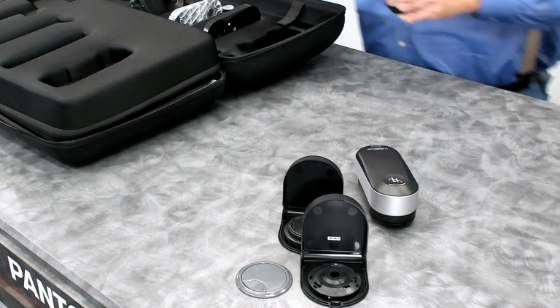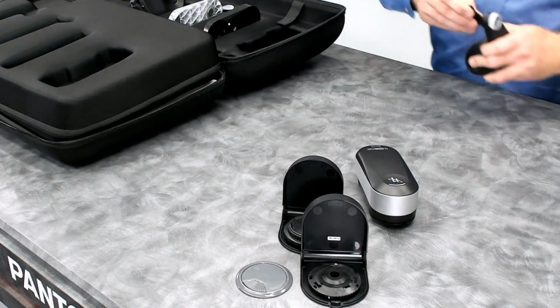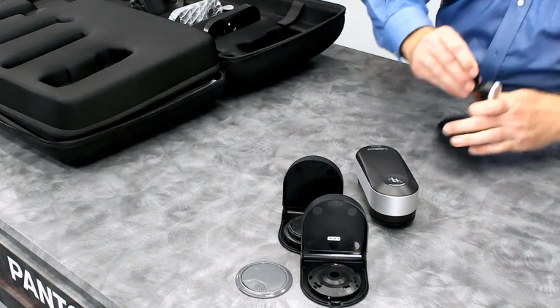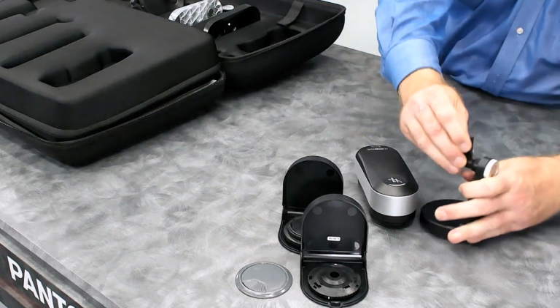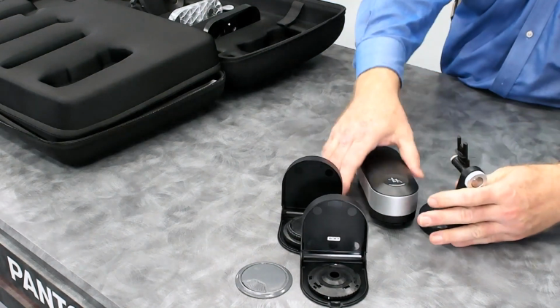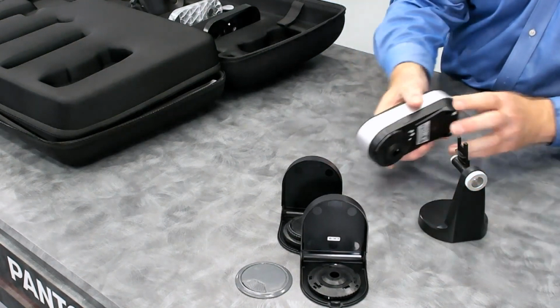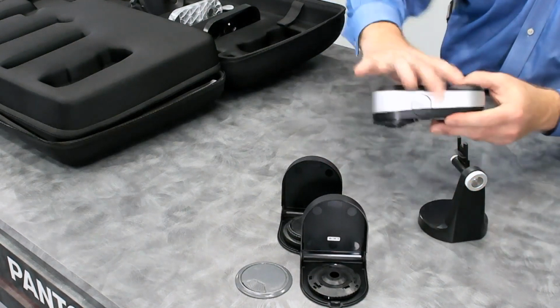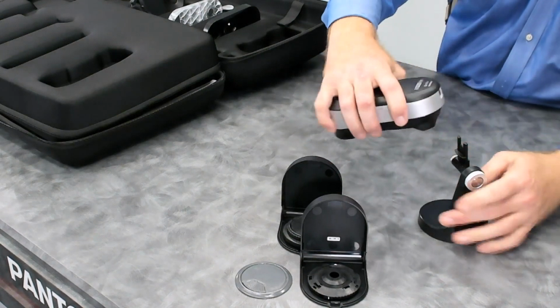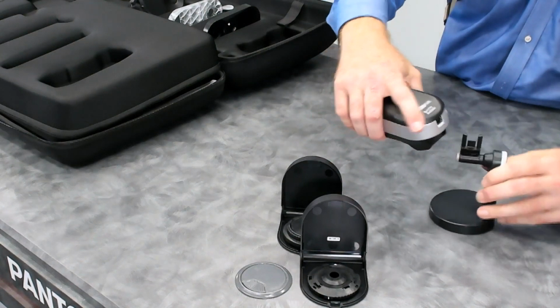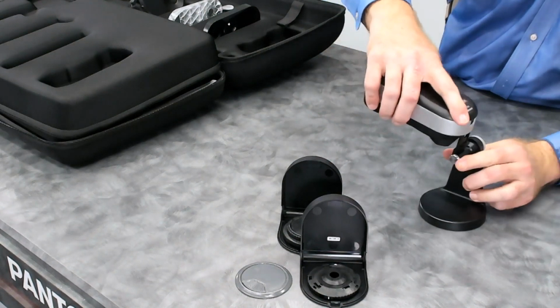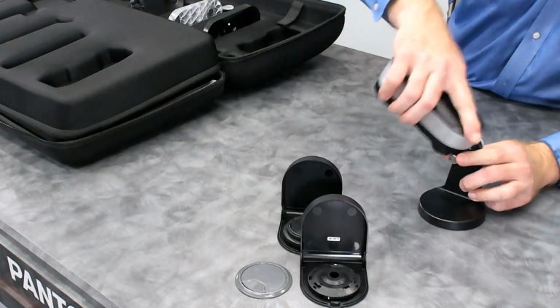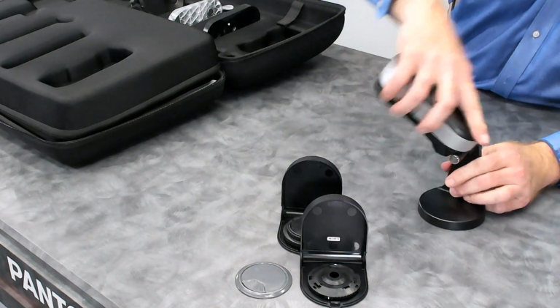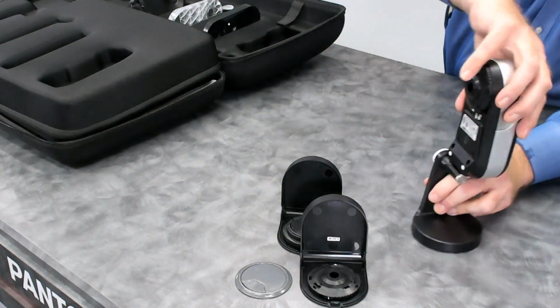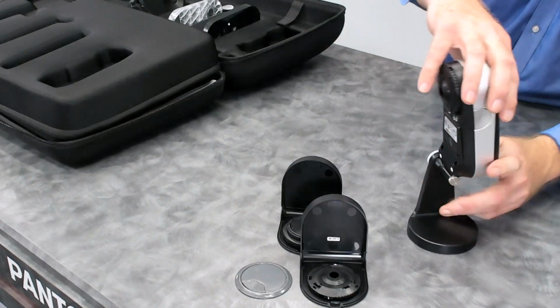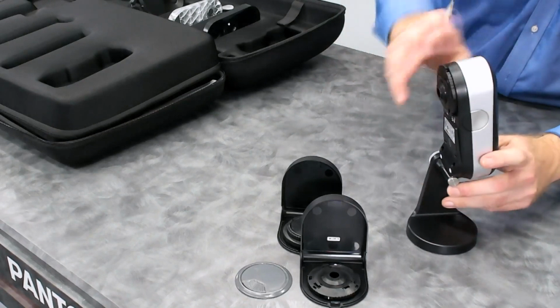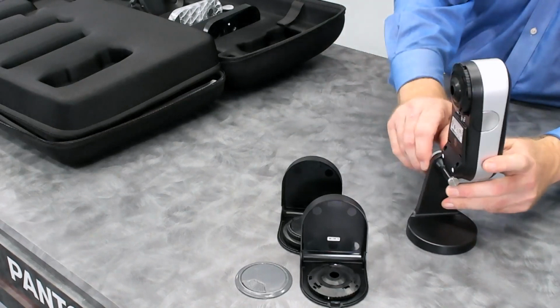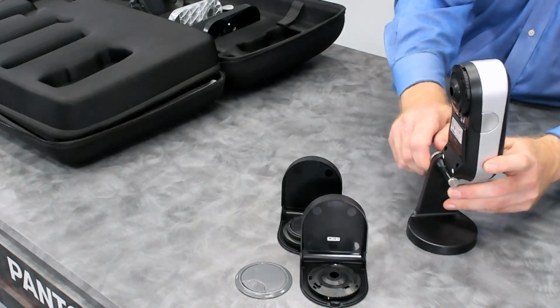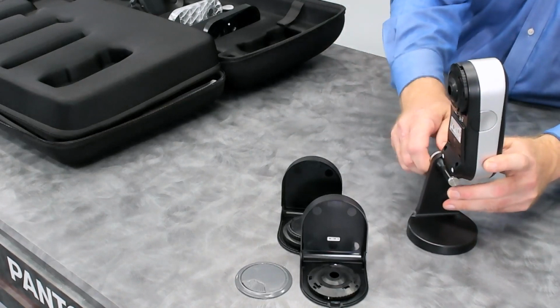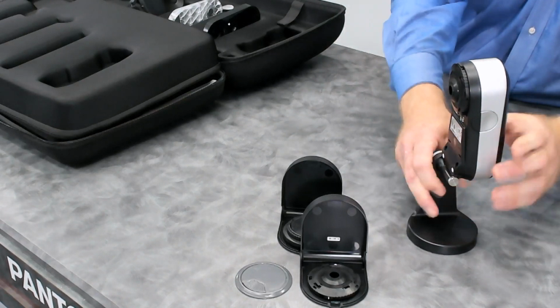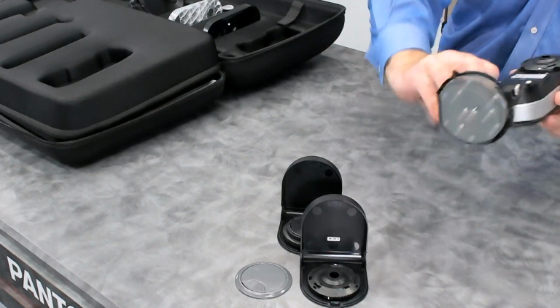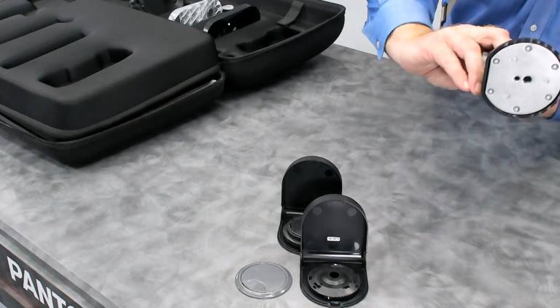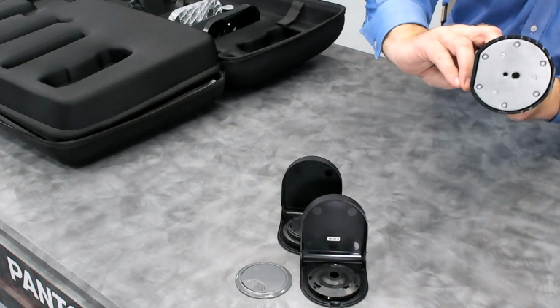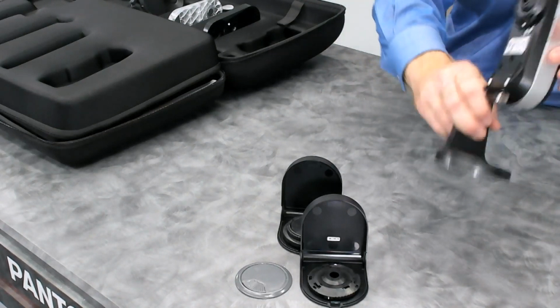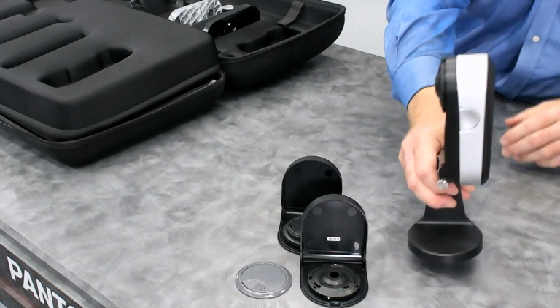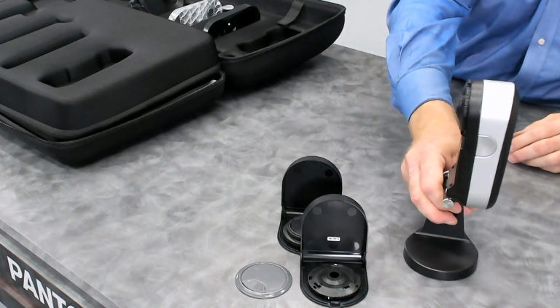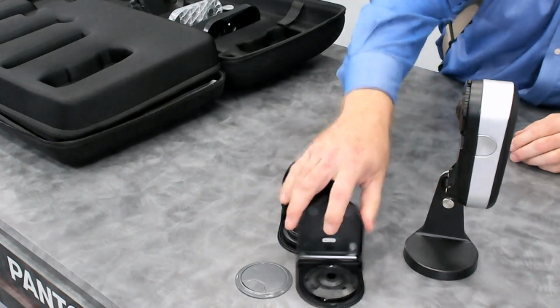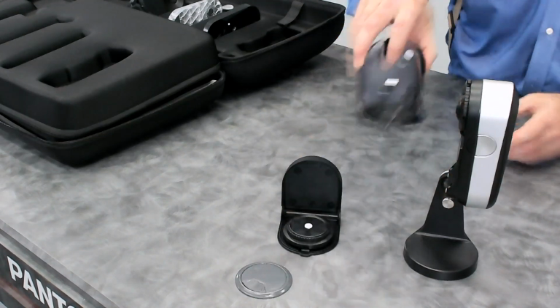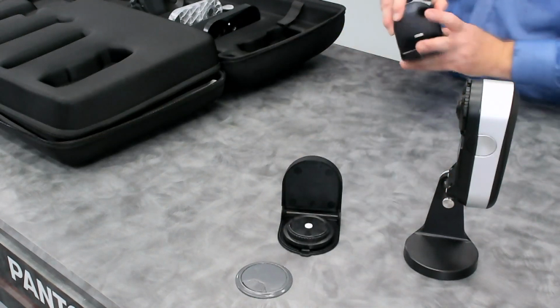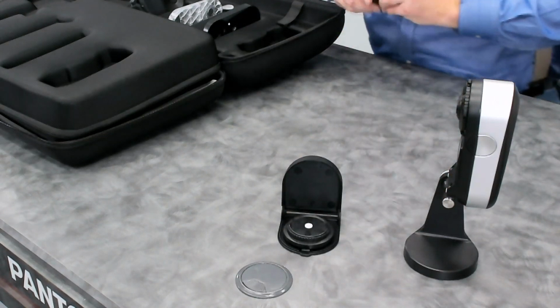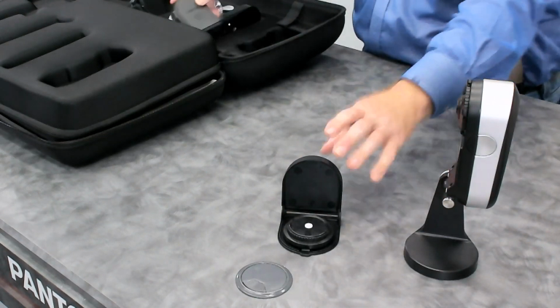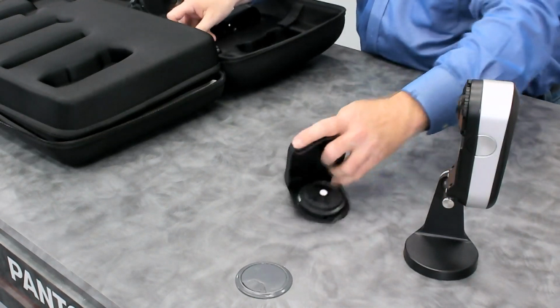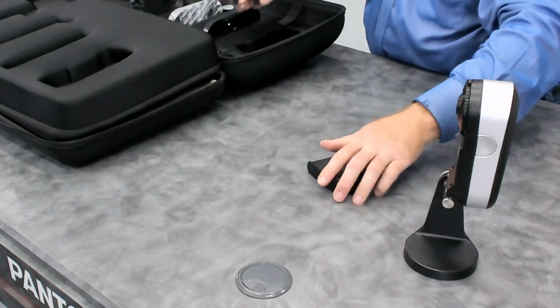The tripod holder, or beamer, allows the device to be mounted on a tripod with a 1/4-inch or 20-thread mount if necessary, or you can just sit it on a table.